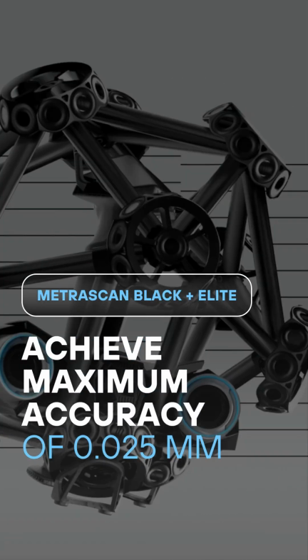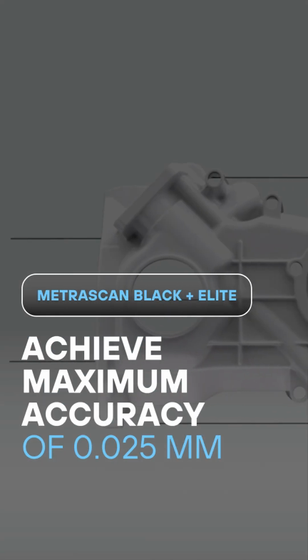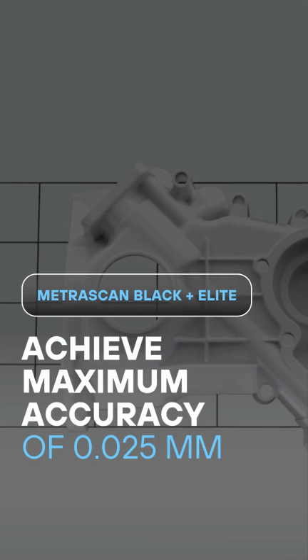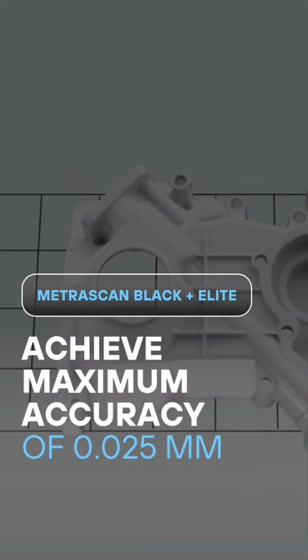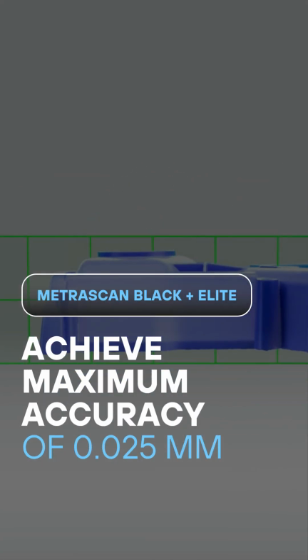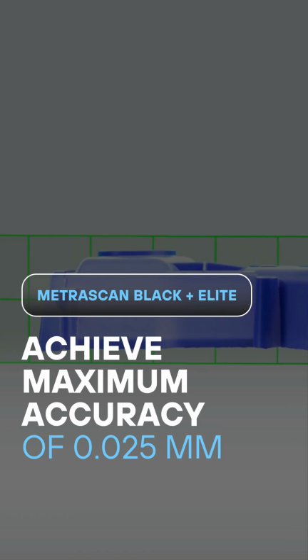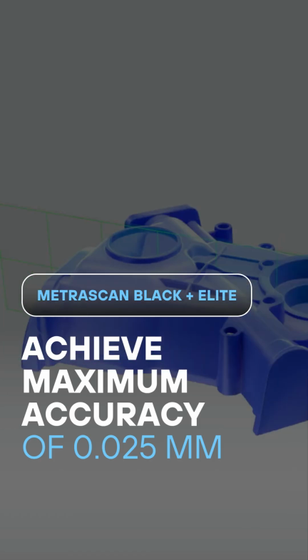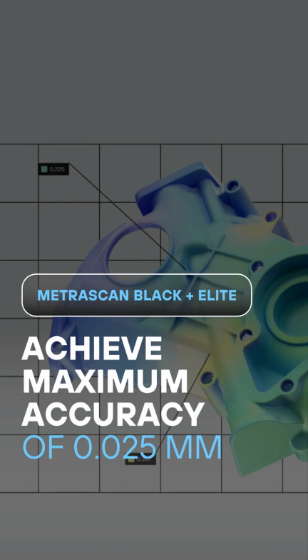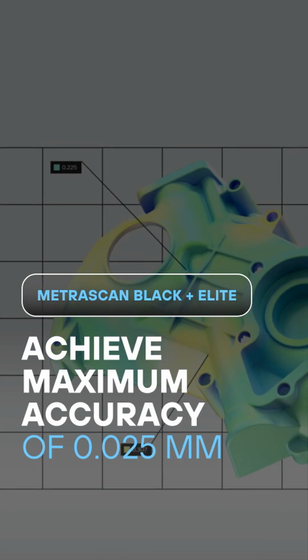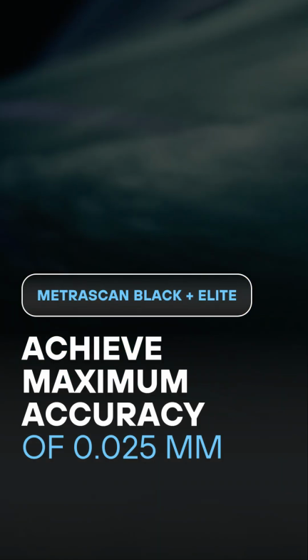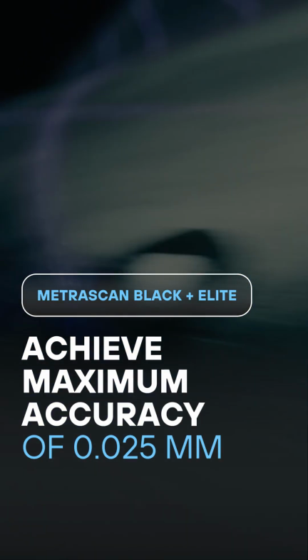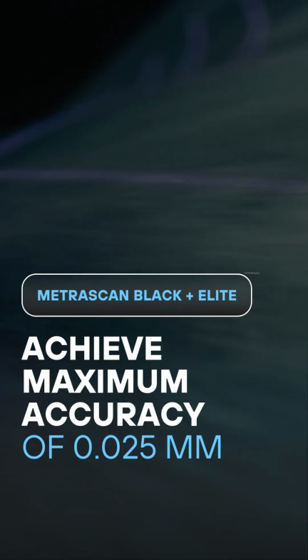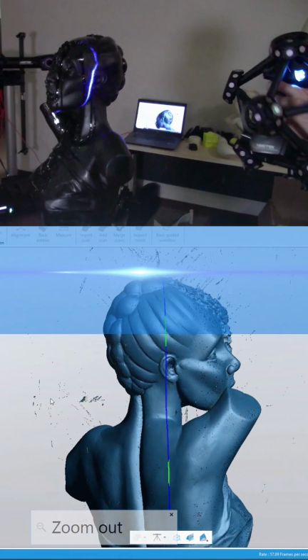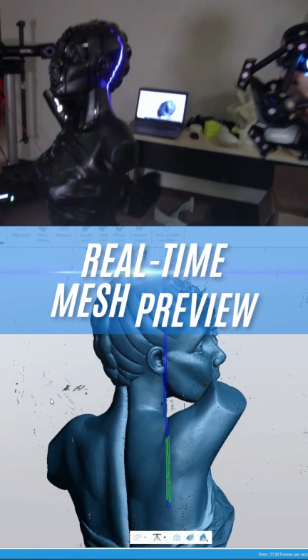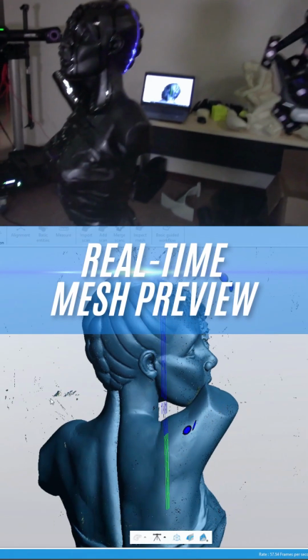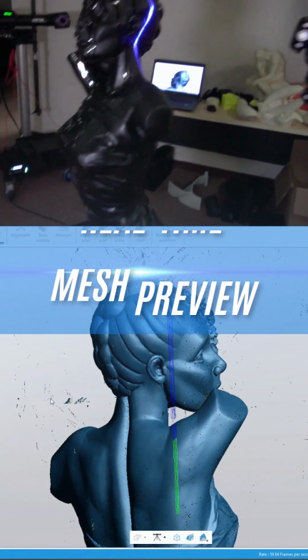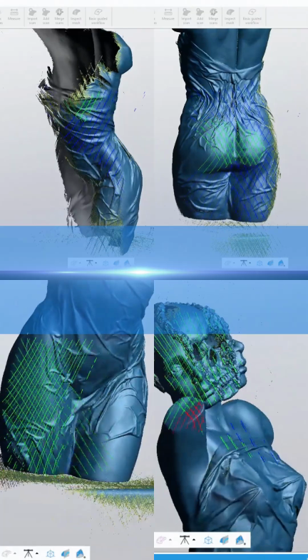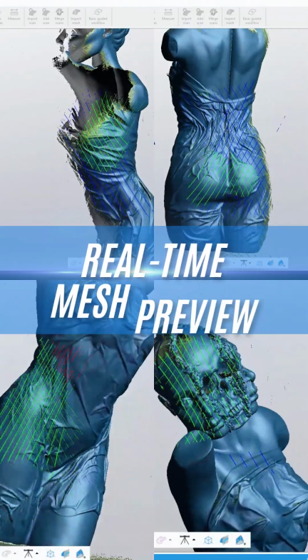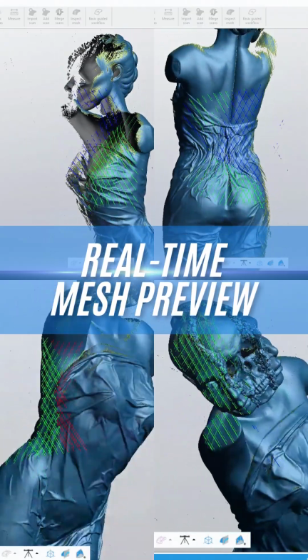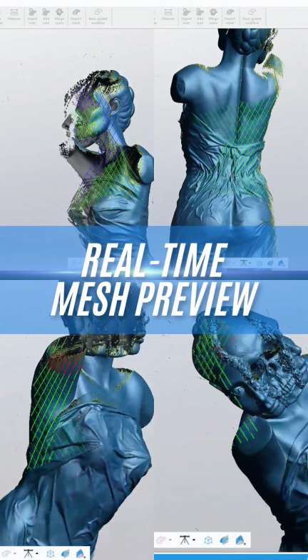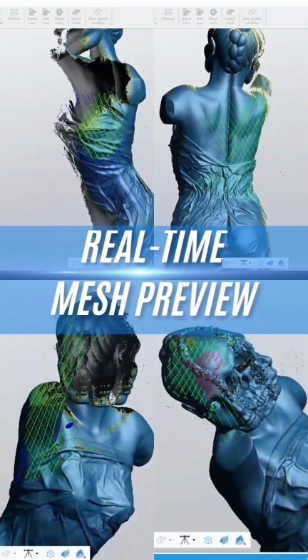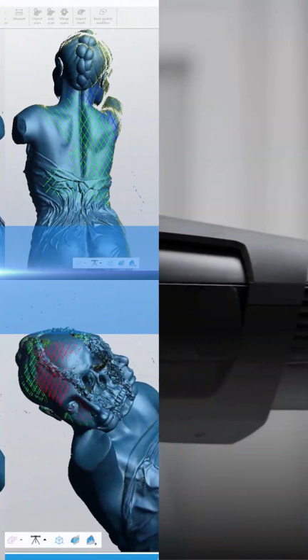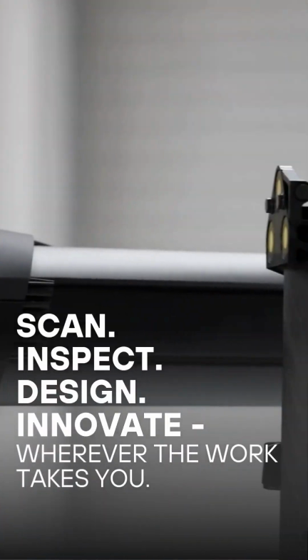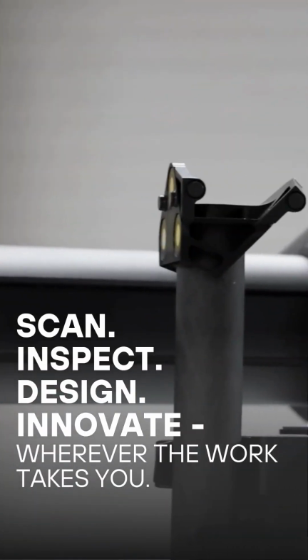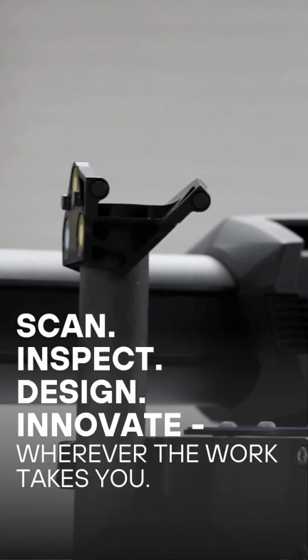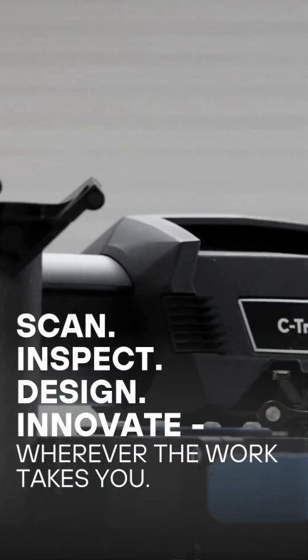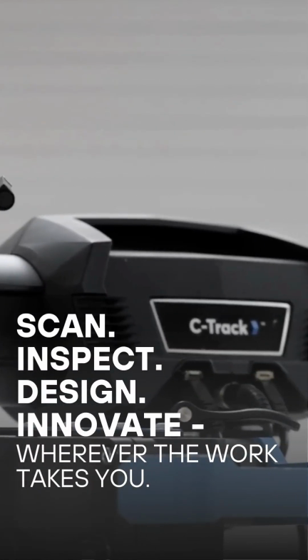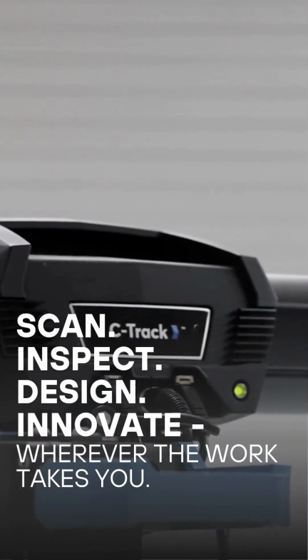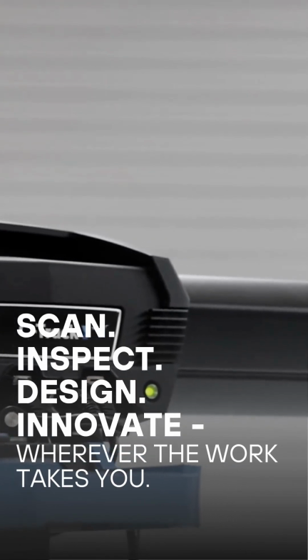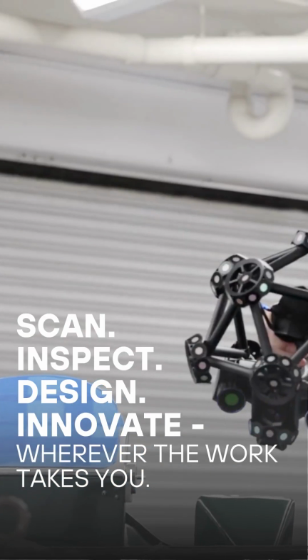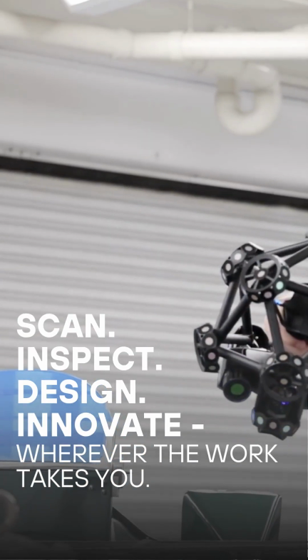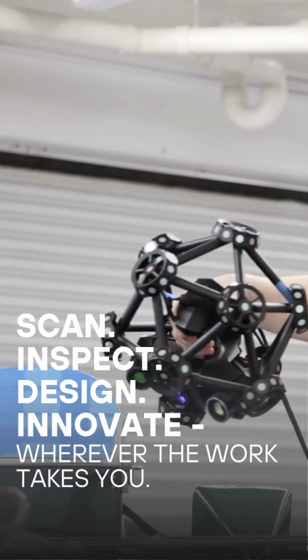Unlock the highest metrology-grade performance with the Metroscan Black Plus Elite. Achieve up to 0.25mm accuracy with real-time mesh preview. Scan, inspect, design, and innovate wherever the work takes you.